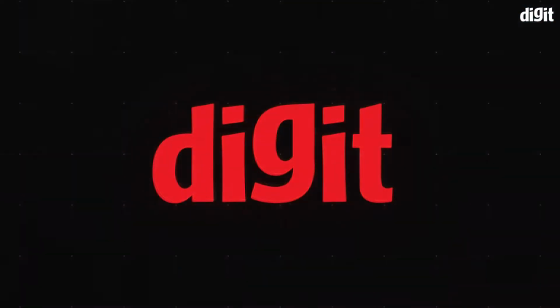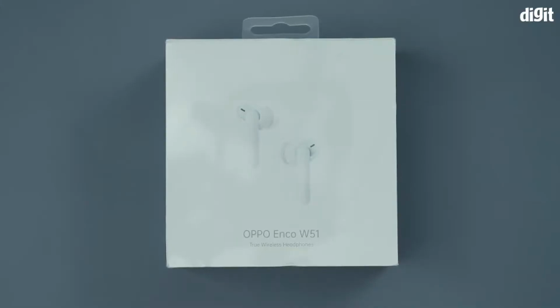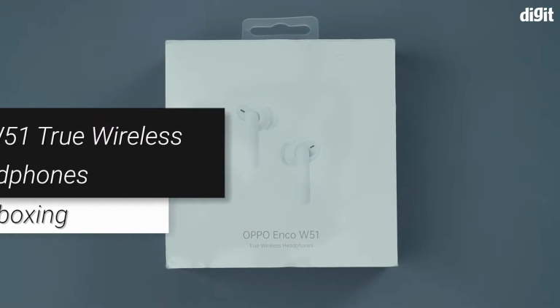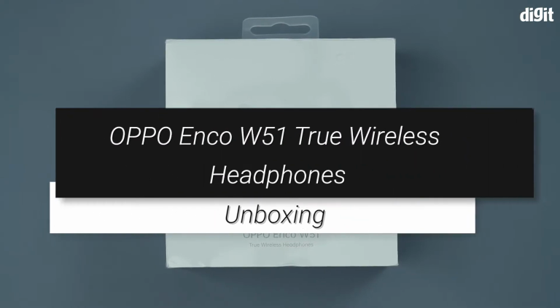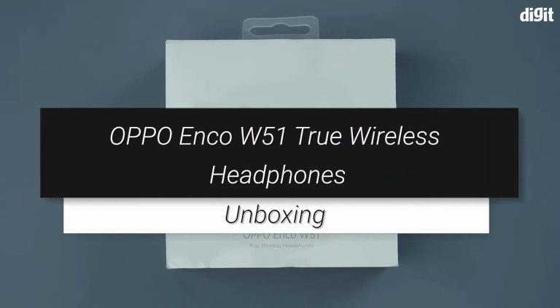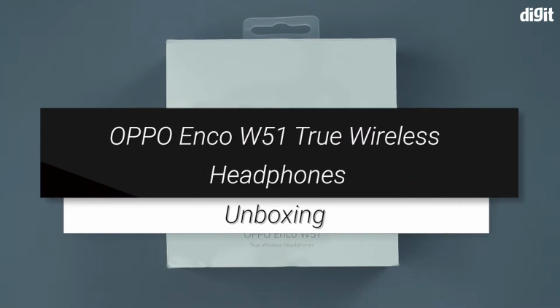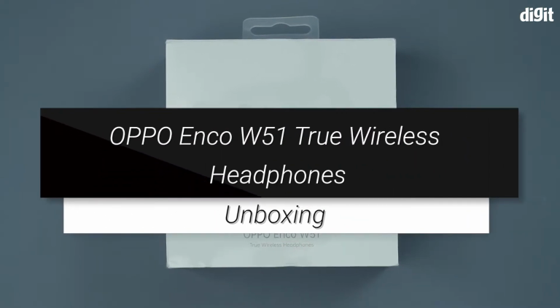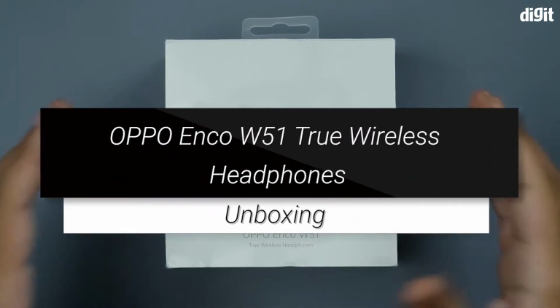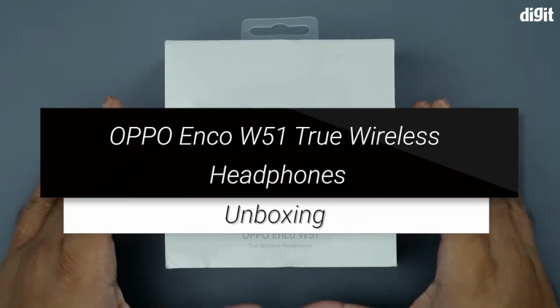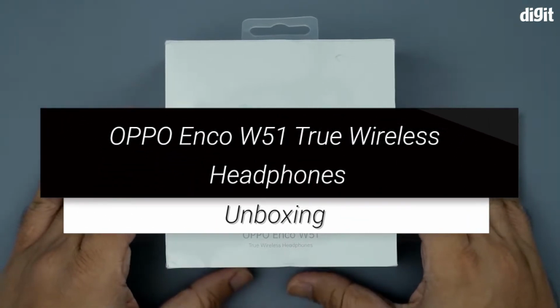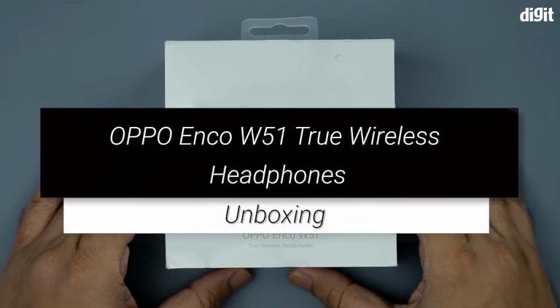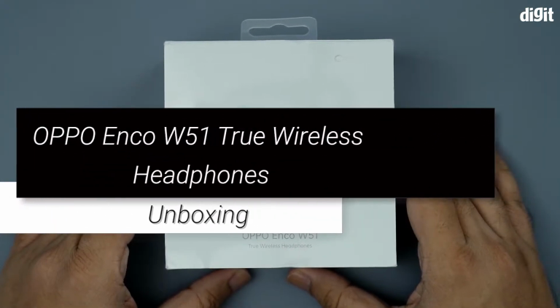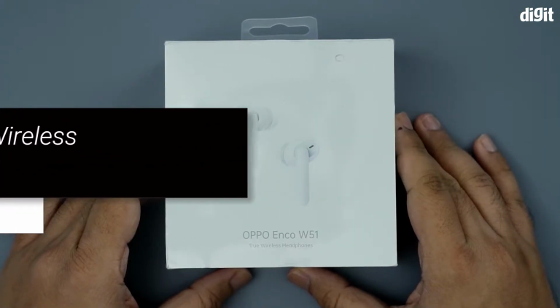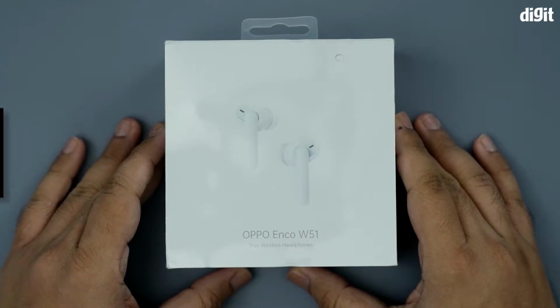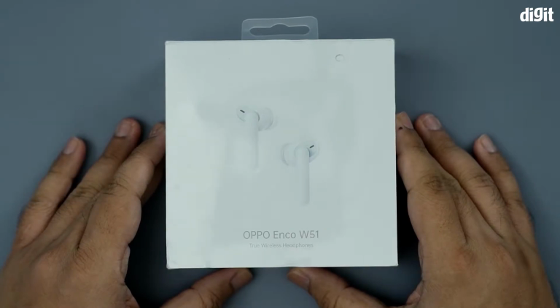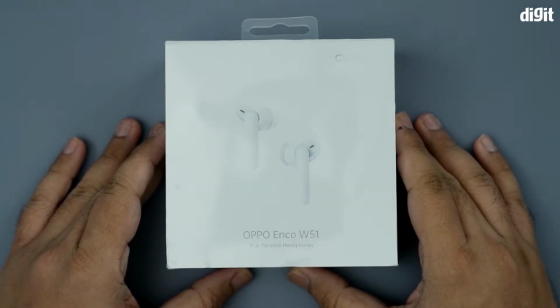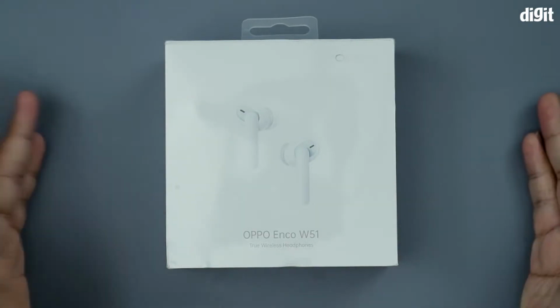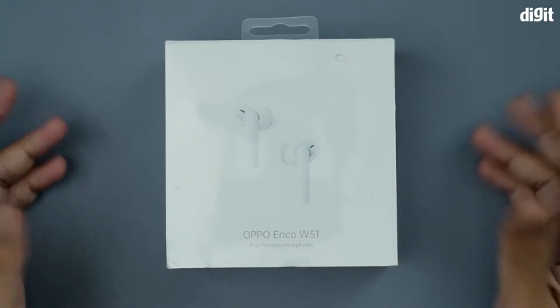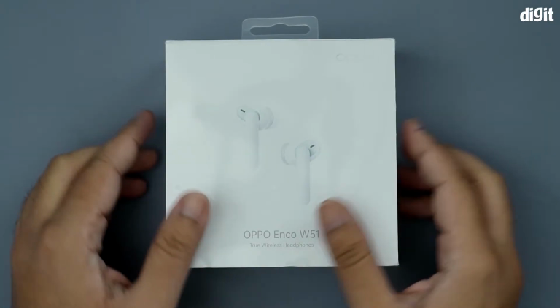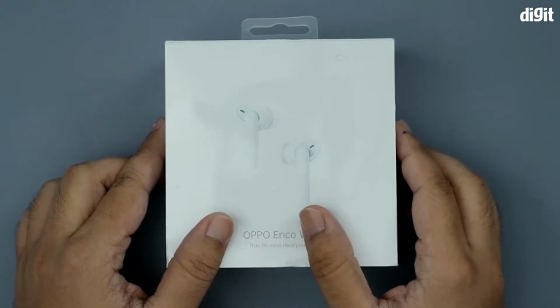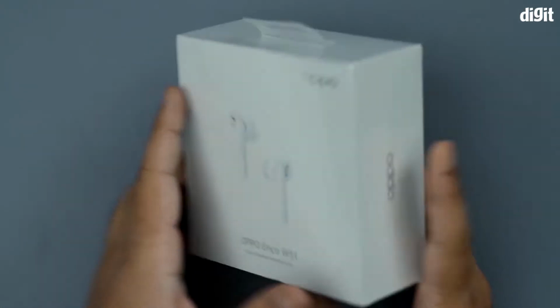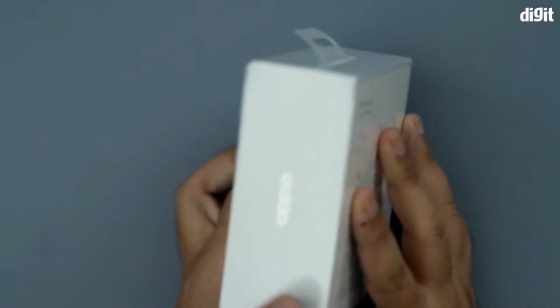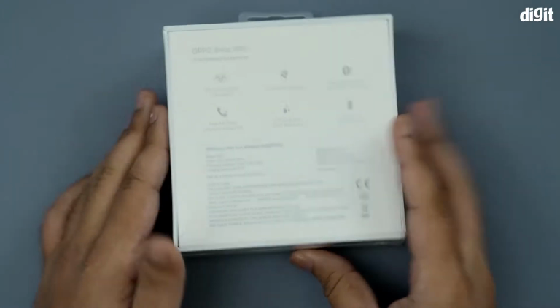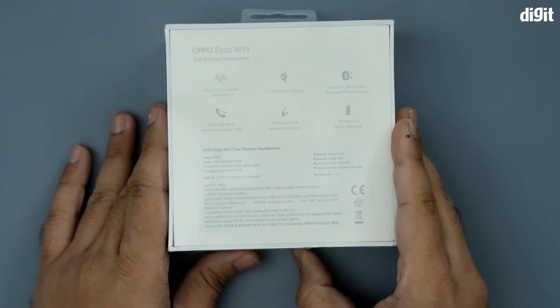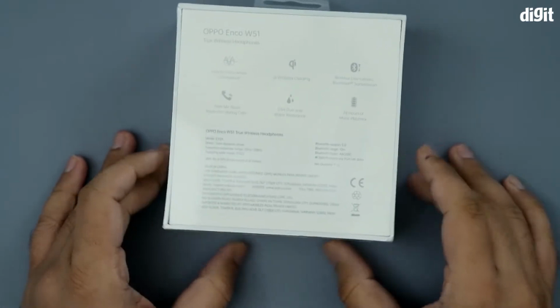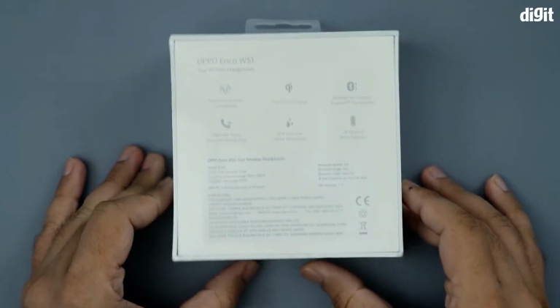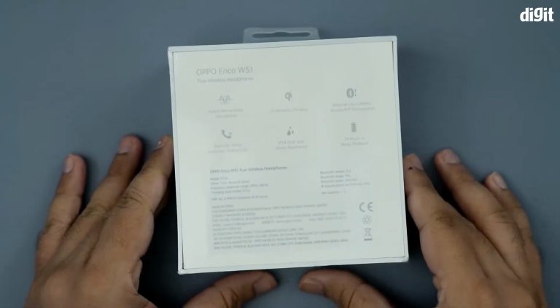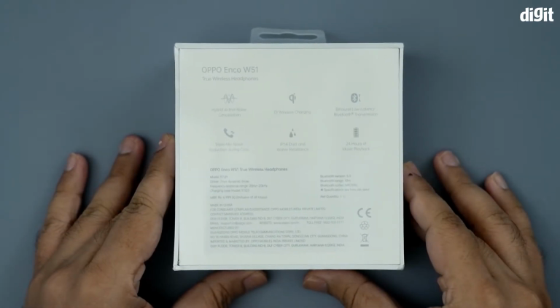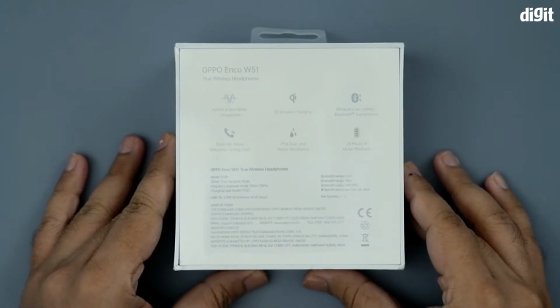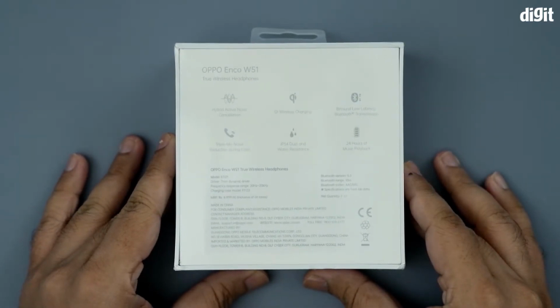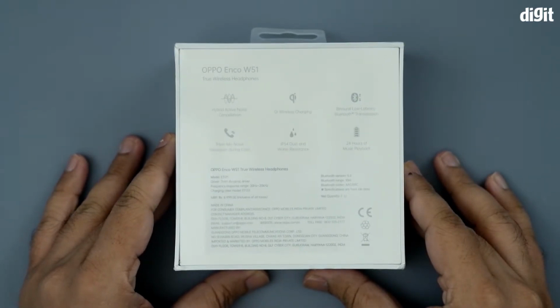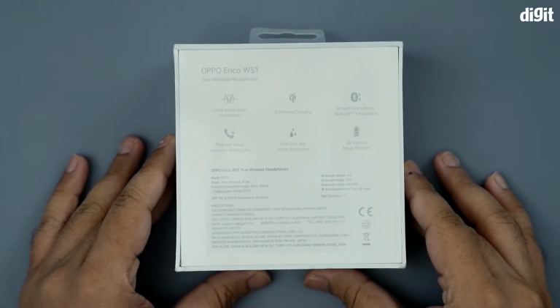Hey guys, welcome to Digit. This is going to be the unboxing of the Oppo Enco W51 true wireless earbuds. We're going to flip the box around and have a look on the rear.